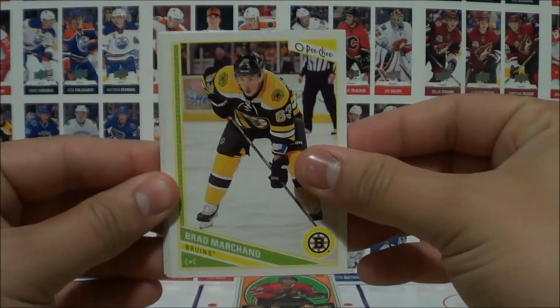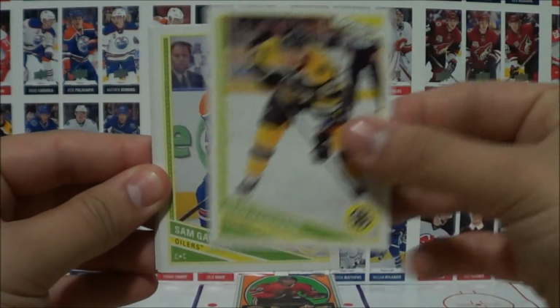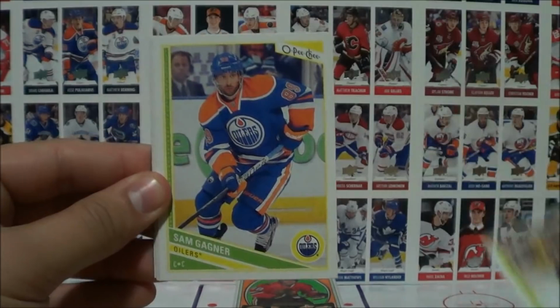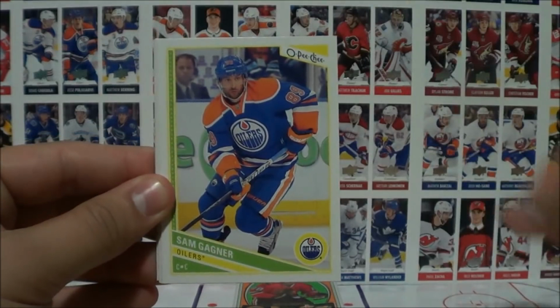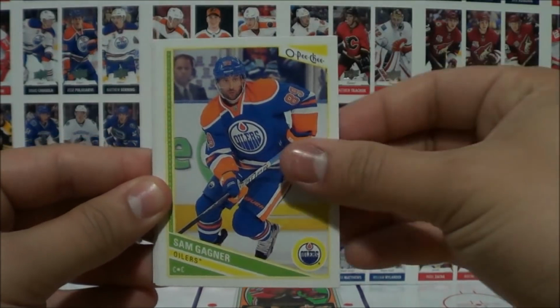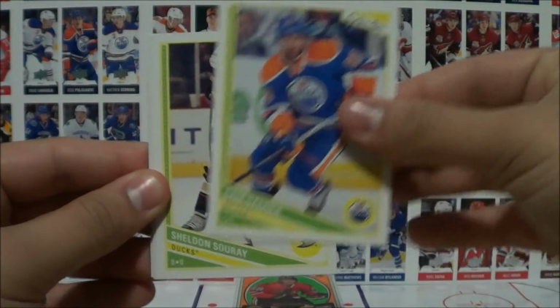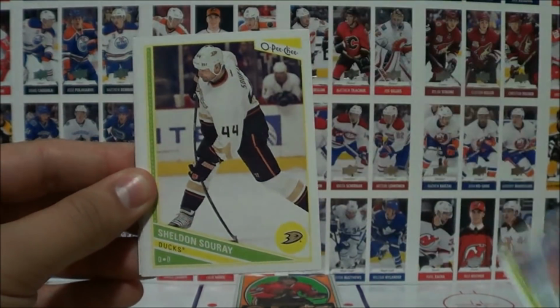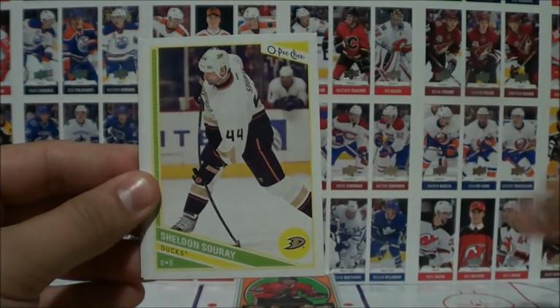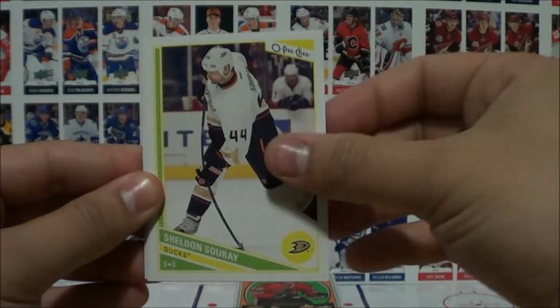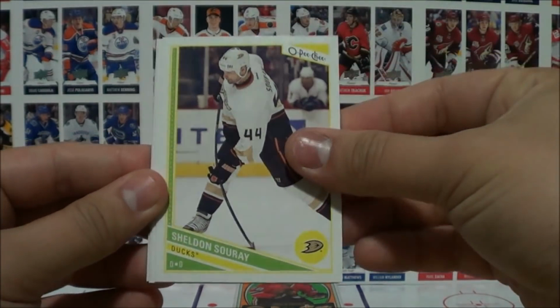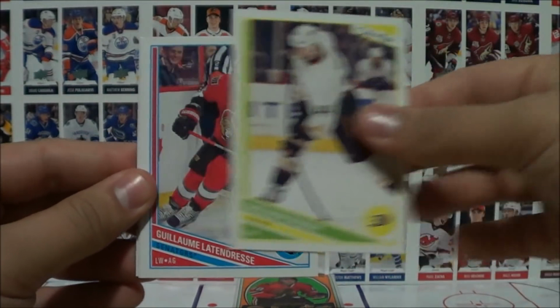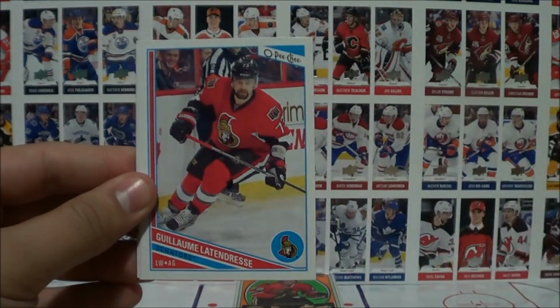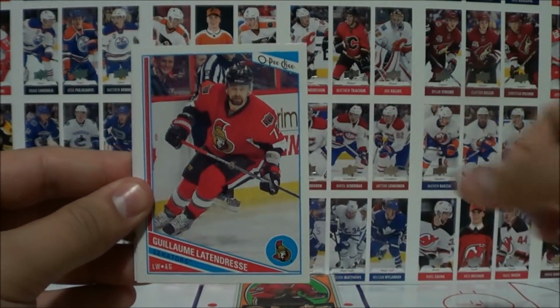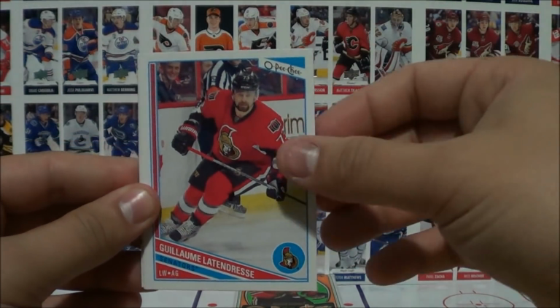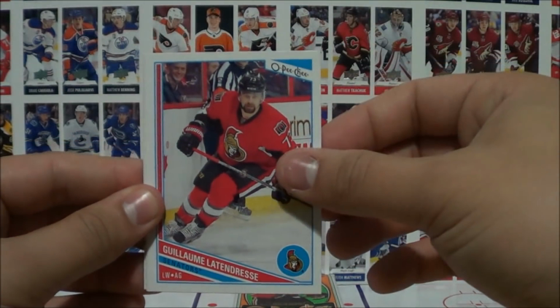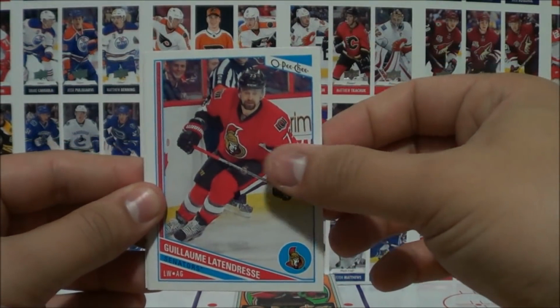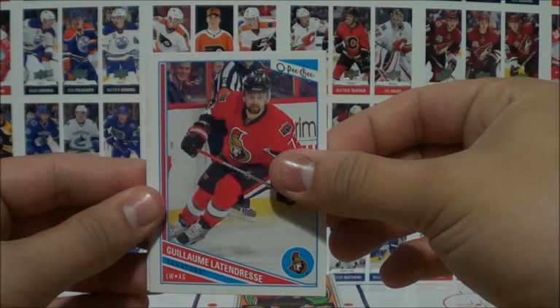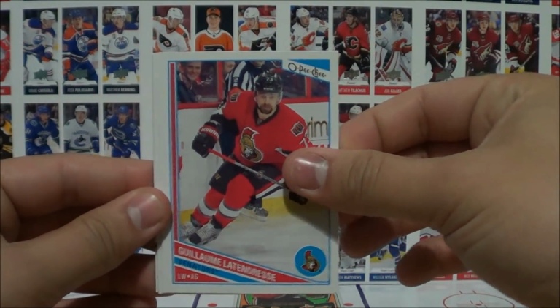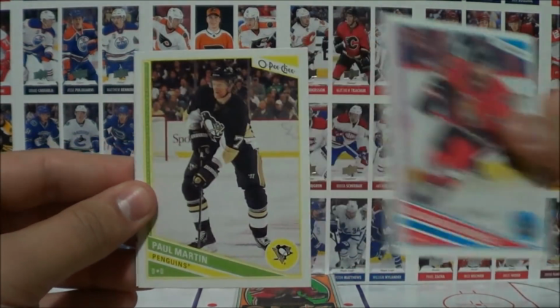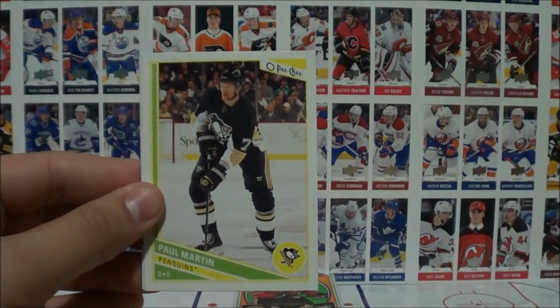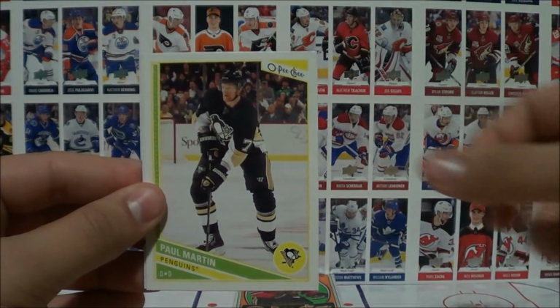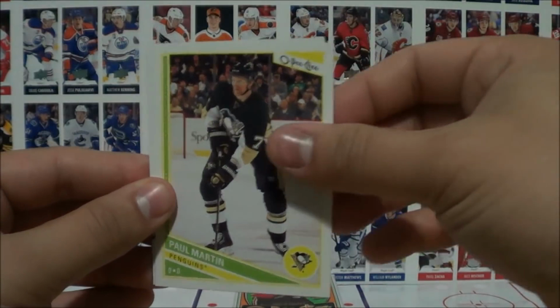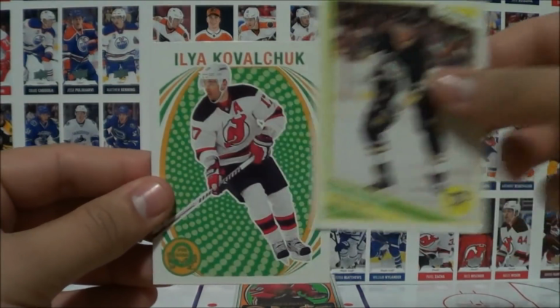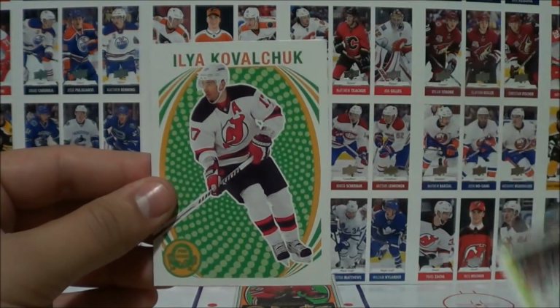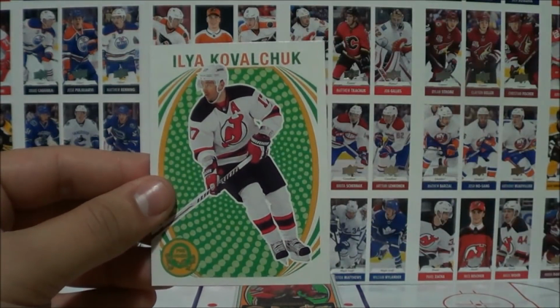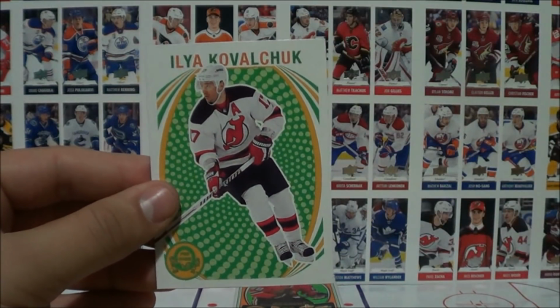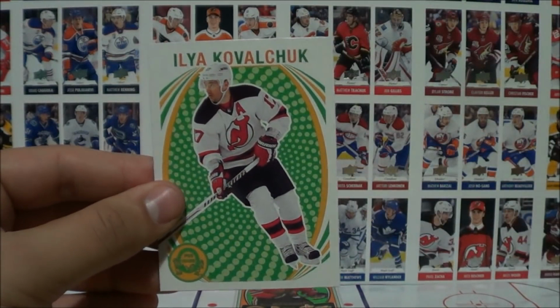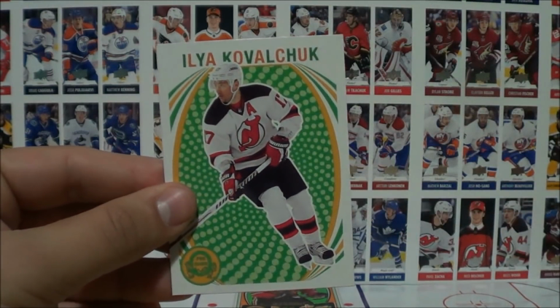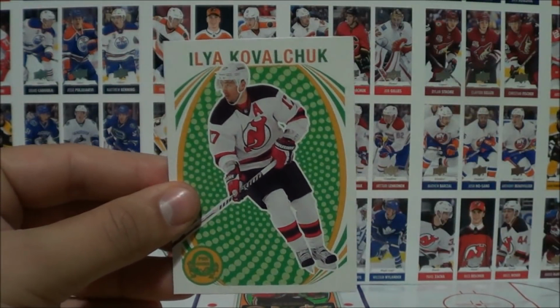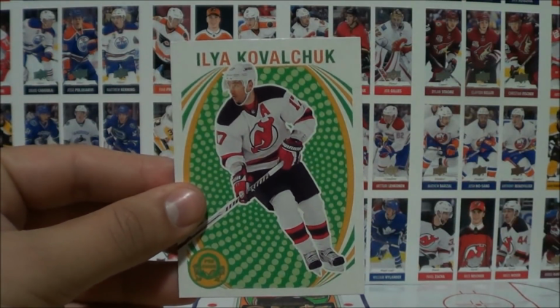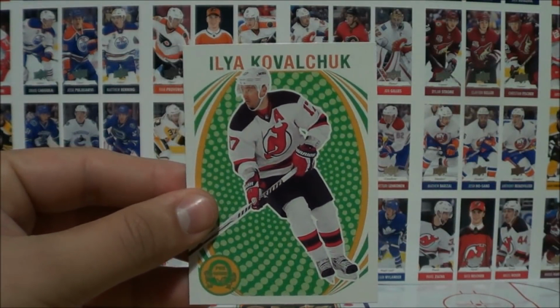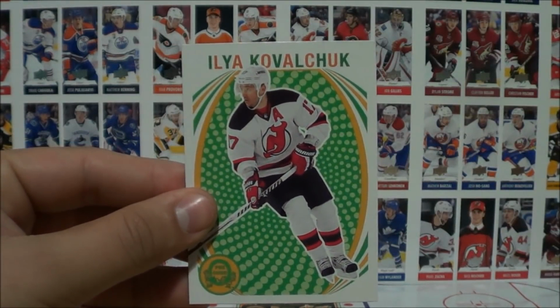Pack eight: Martian, Gagne, Surrey, Latin dress, Martin, and an Ilya Kovalchuk retro card.